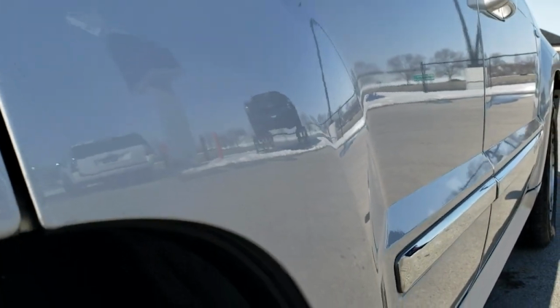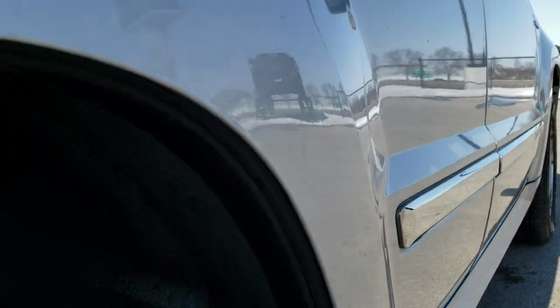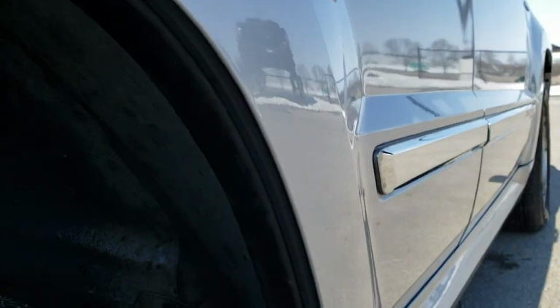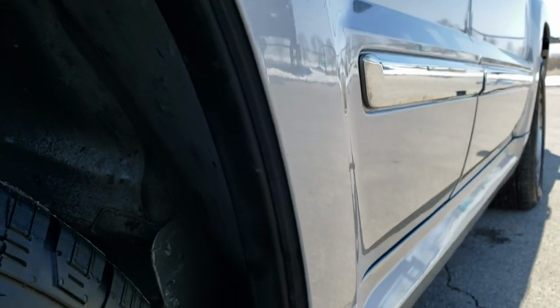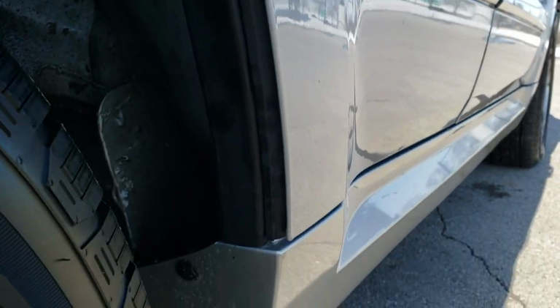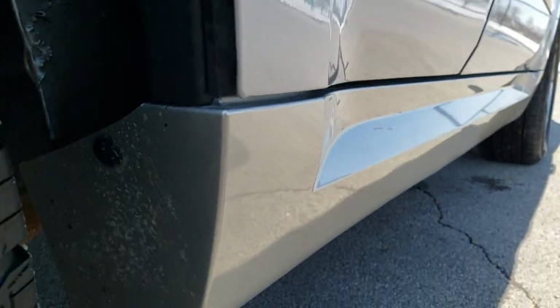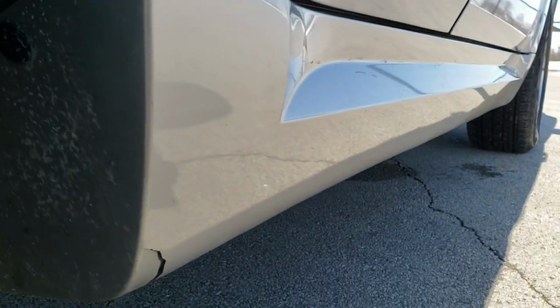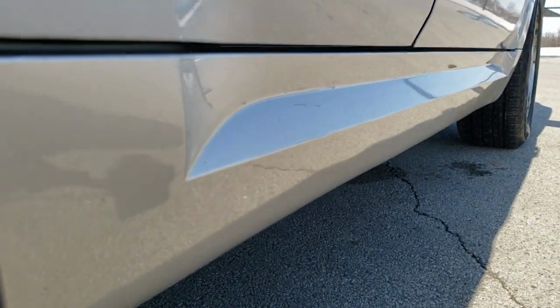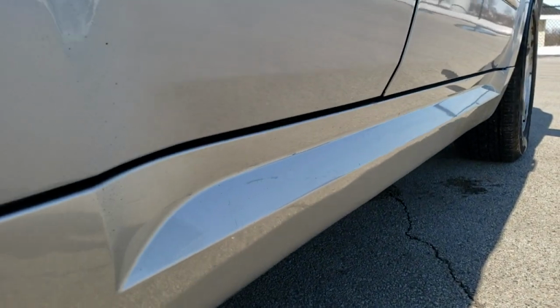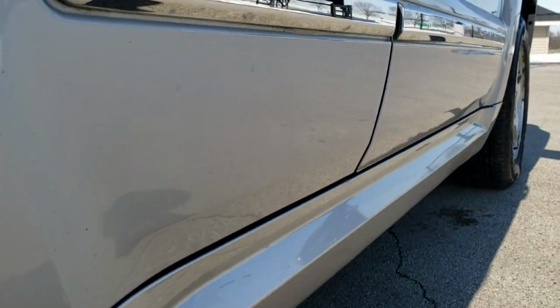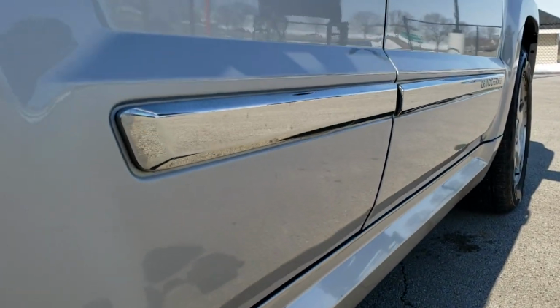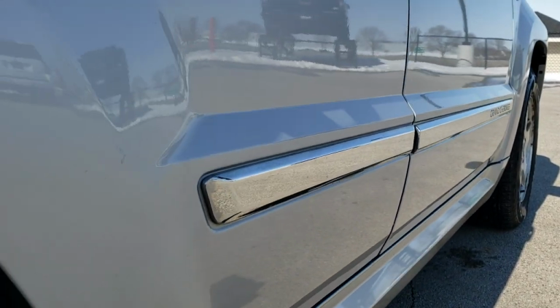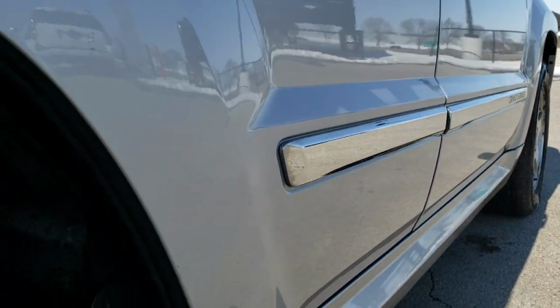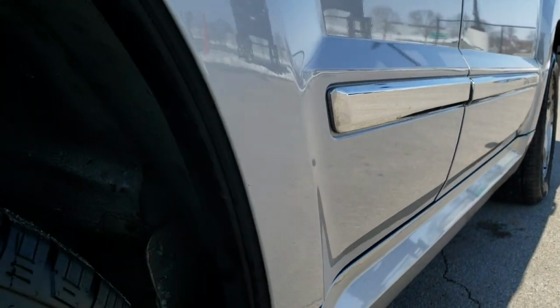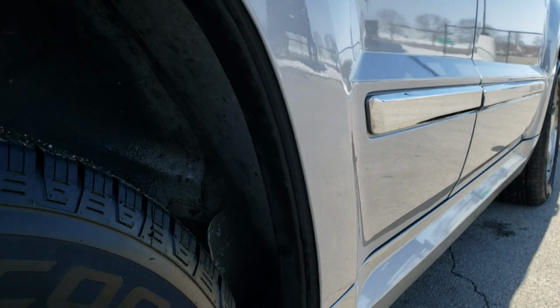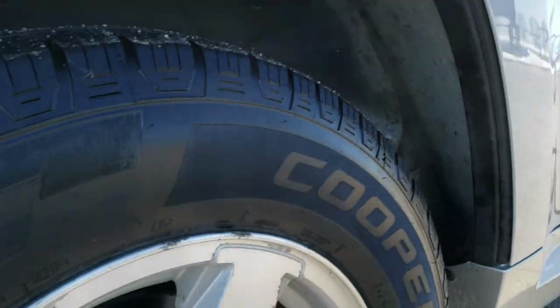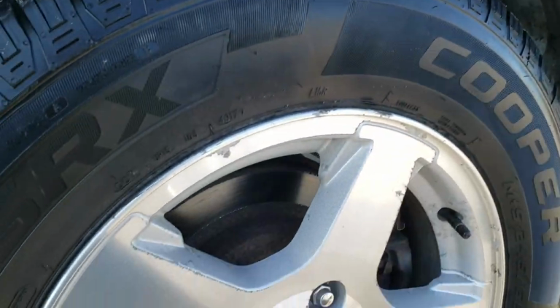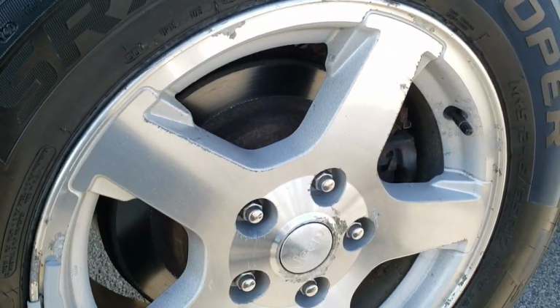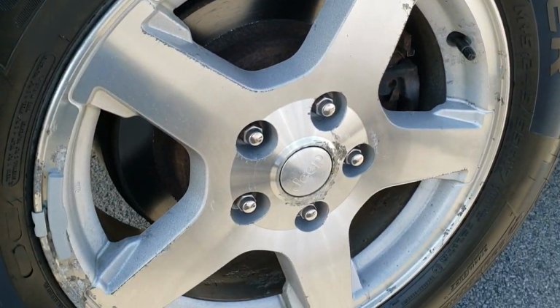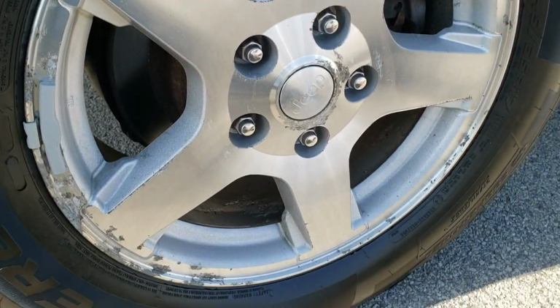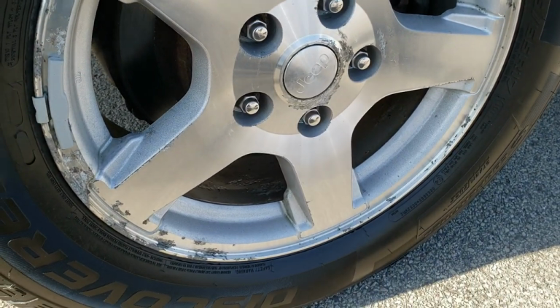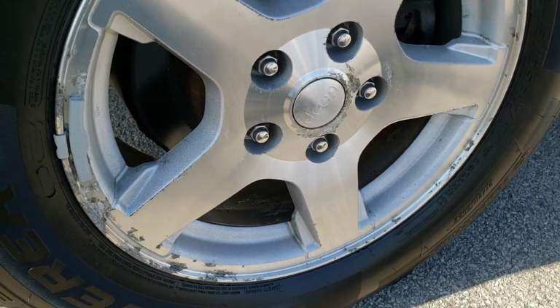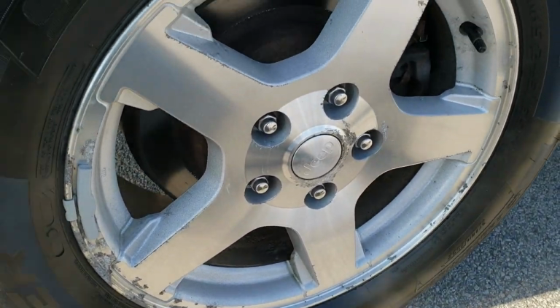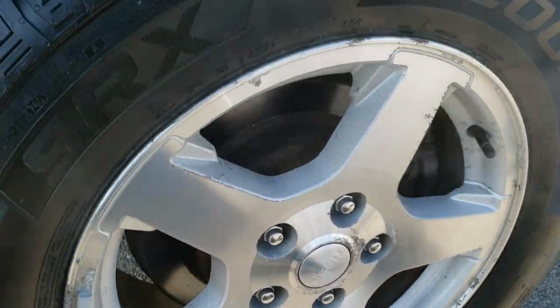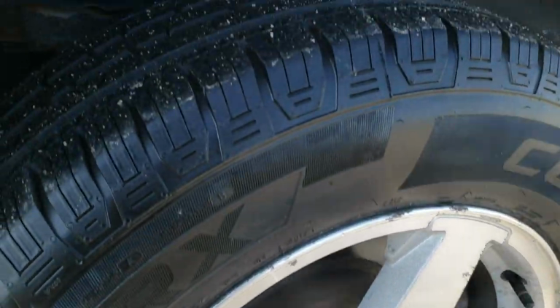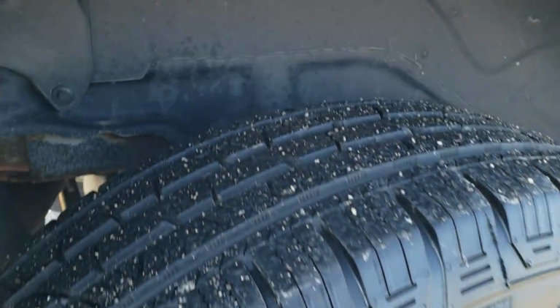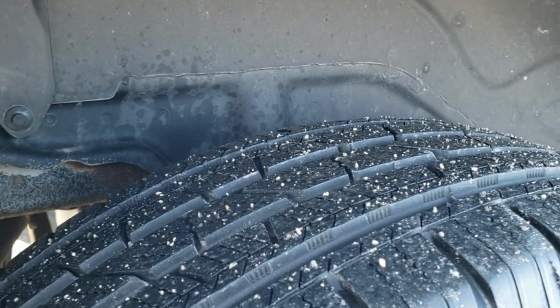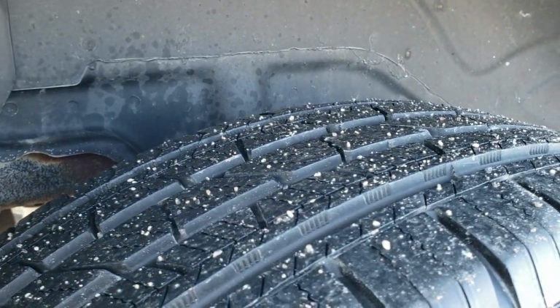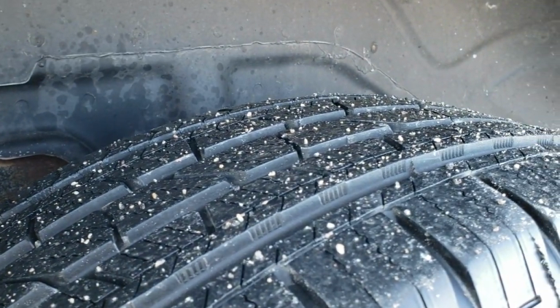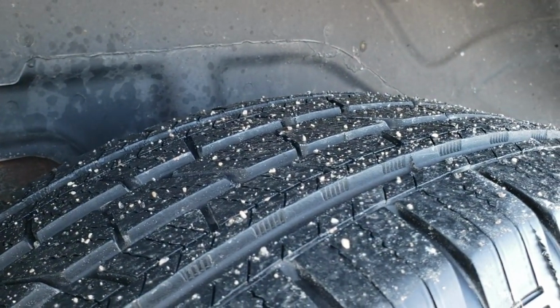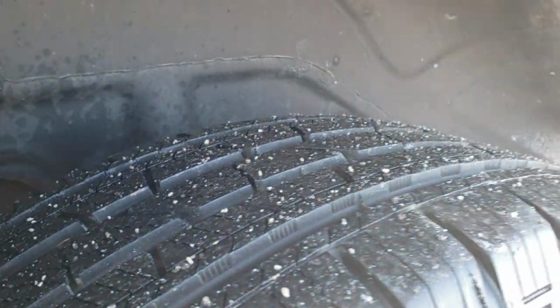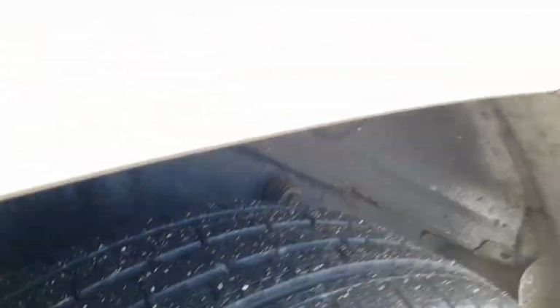Especially on an older vehicle with higher miles like this one, you want to make sure that it's not completely destroyed. But this one's in really nice shape for the miles. It has the four-wheel disc brakes and the back tires have just as much tread as the front tires.